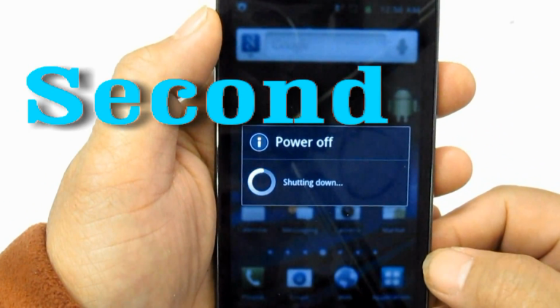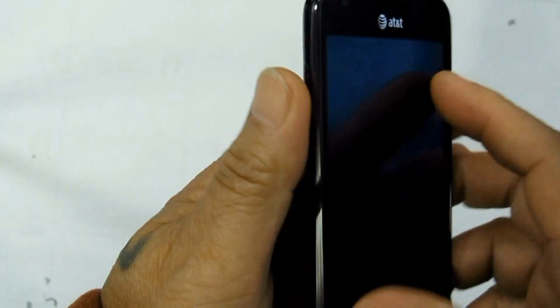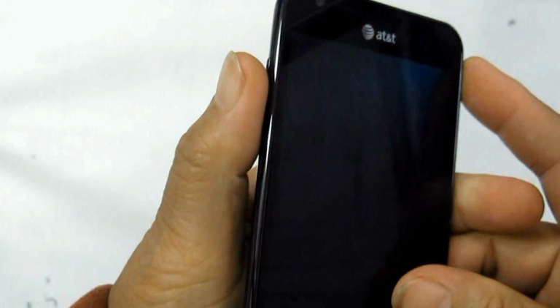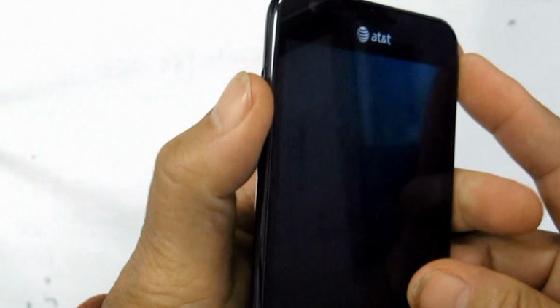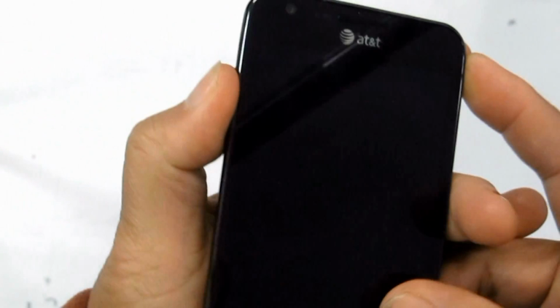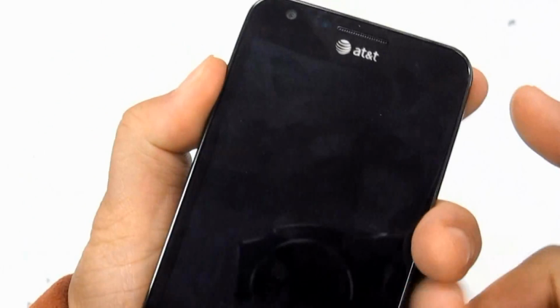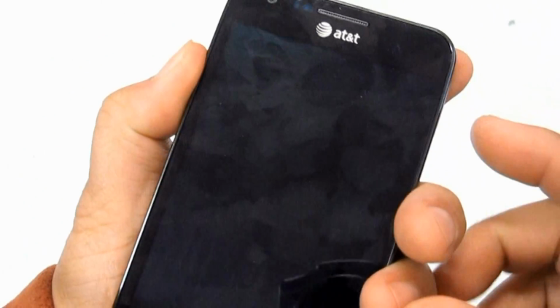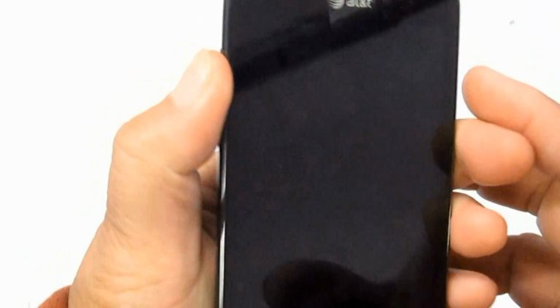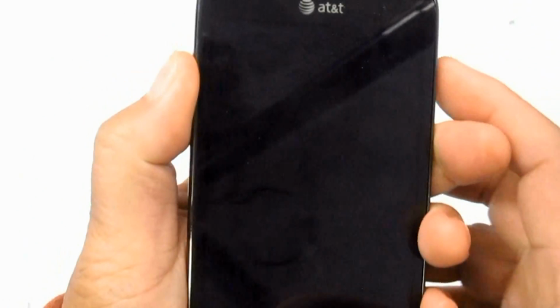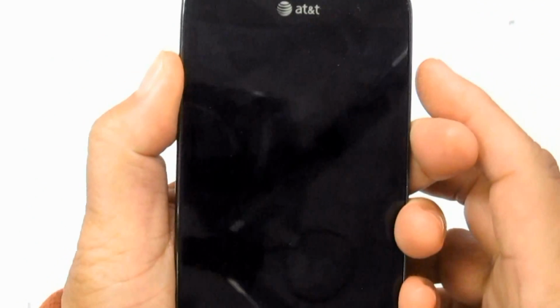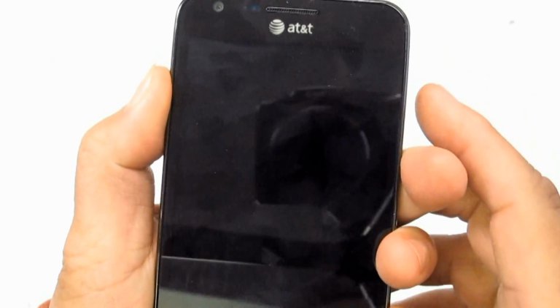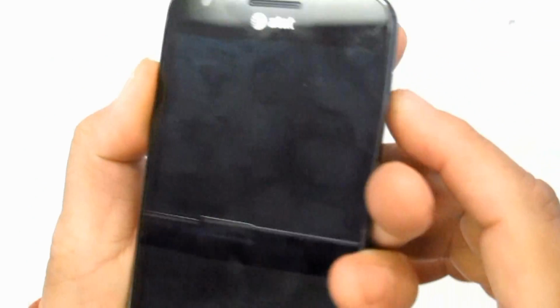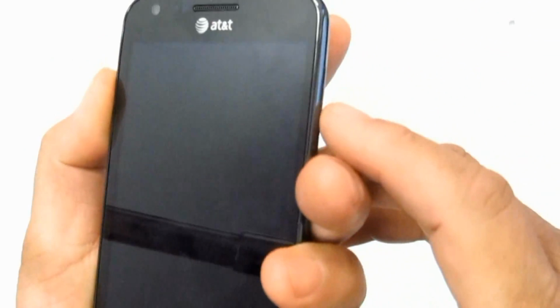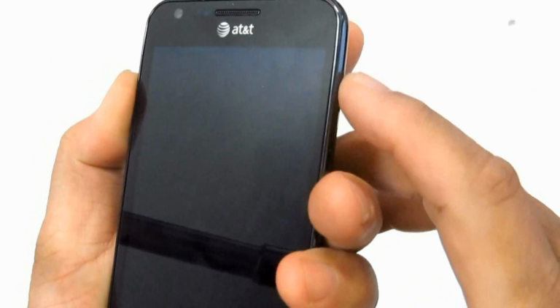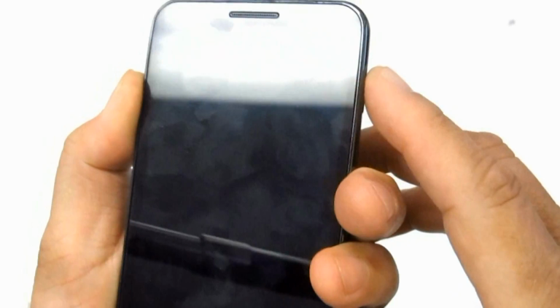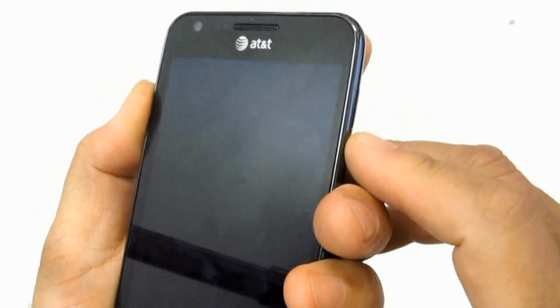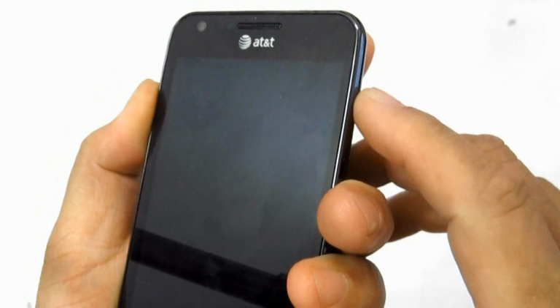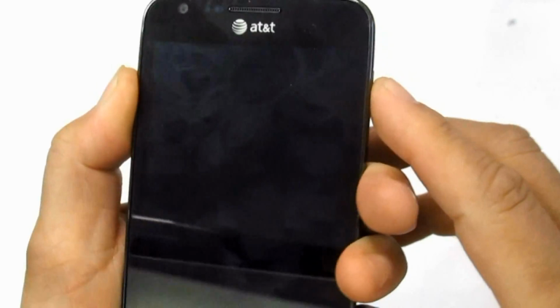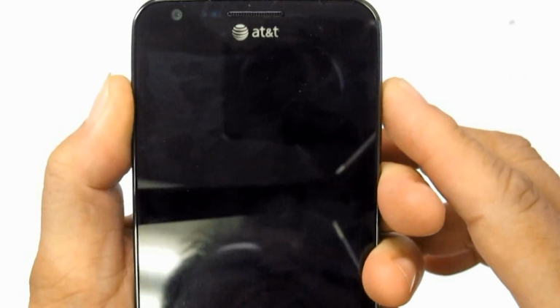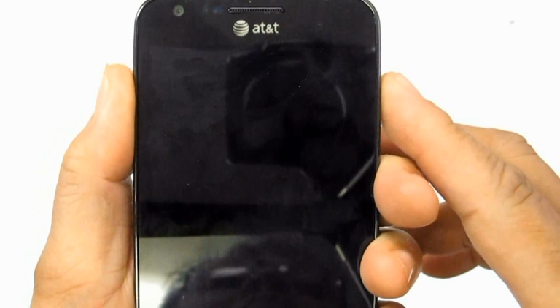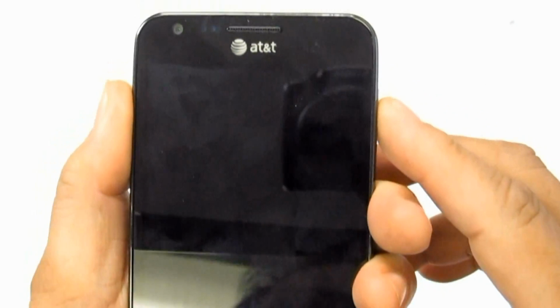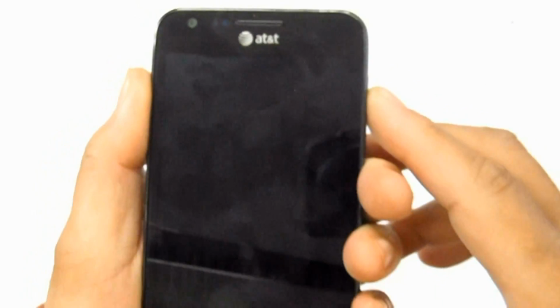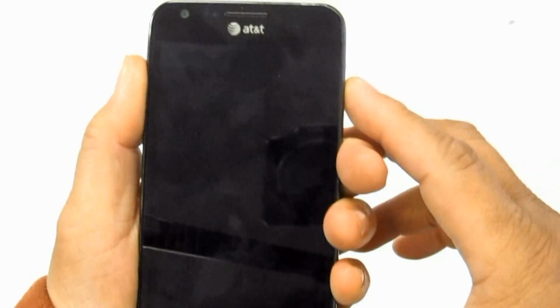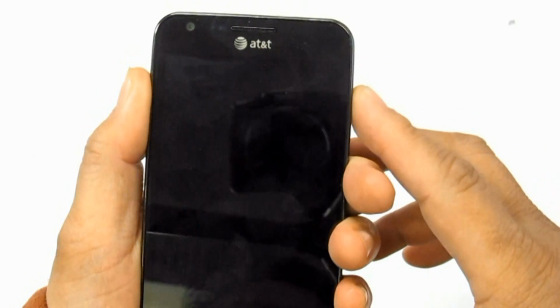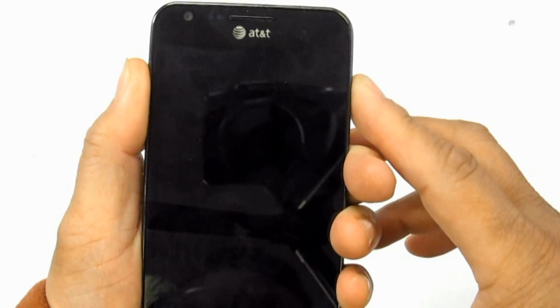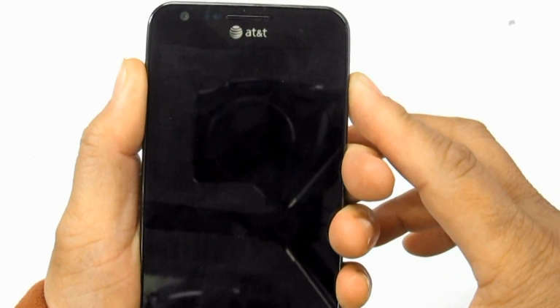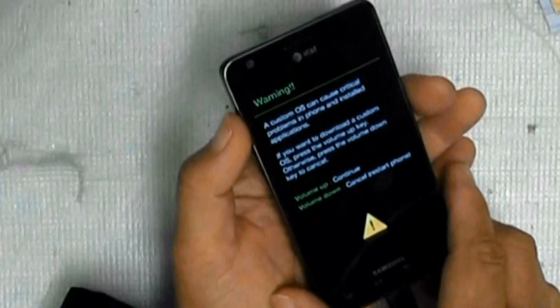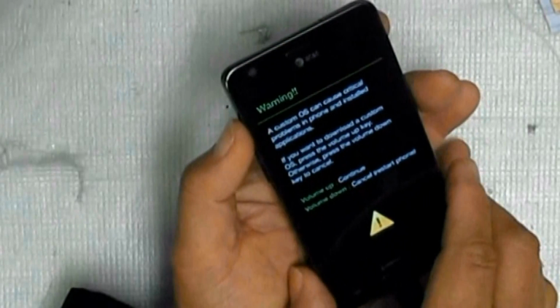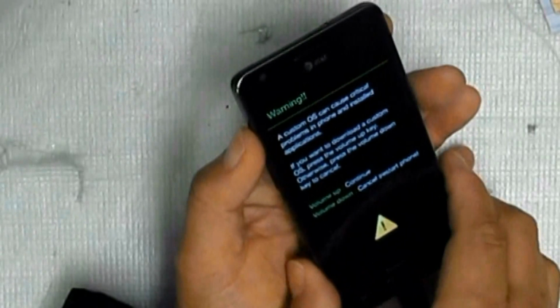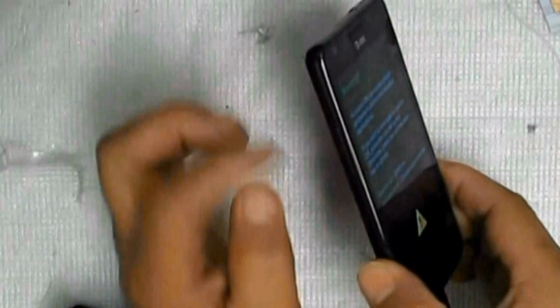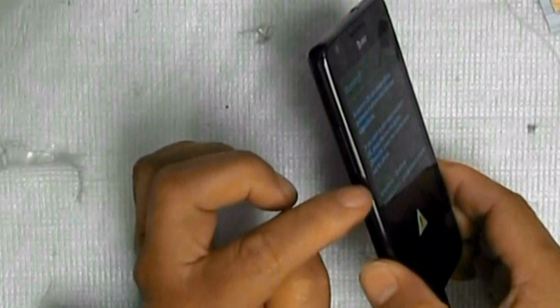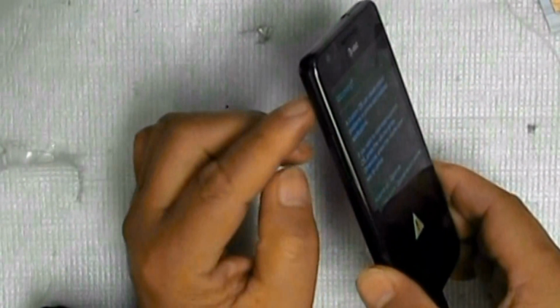Second, sometimes the device becomes unresponsive or freezes. Oftentimes you can perform a factory data reset through menu settings. This will restore the phone's factory default settings.